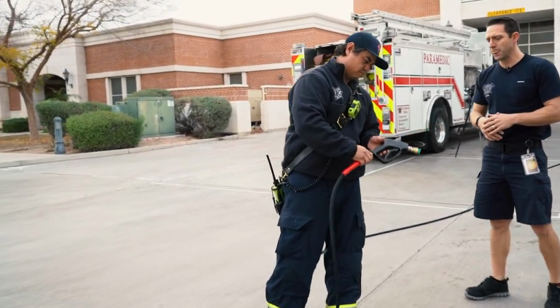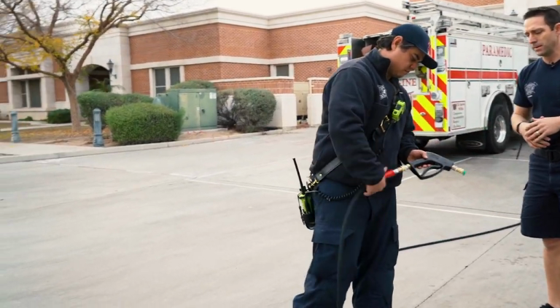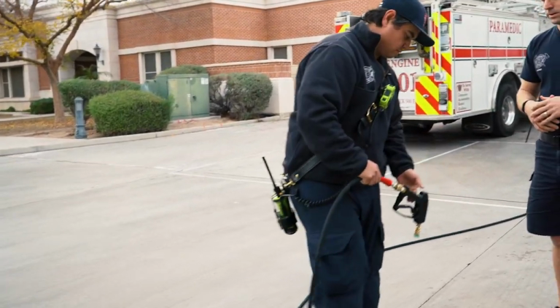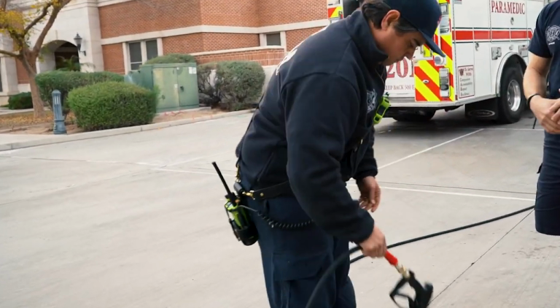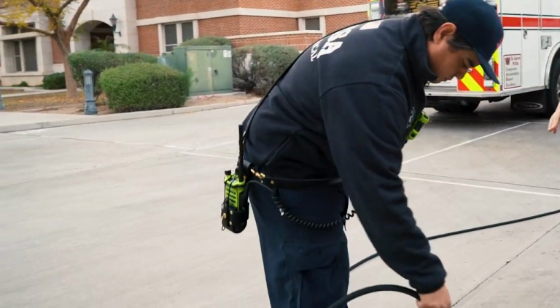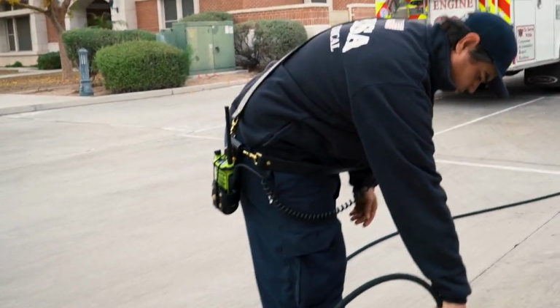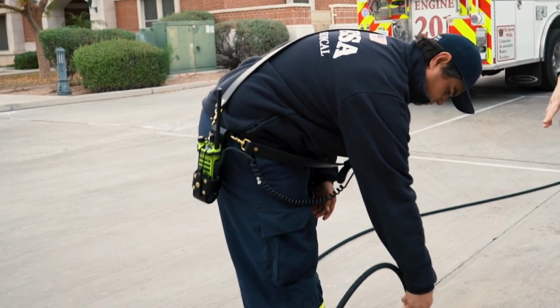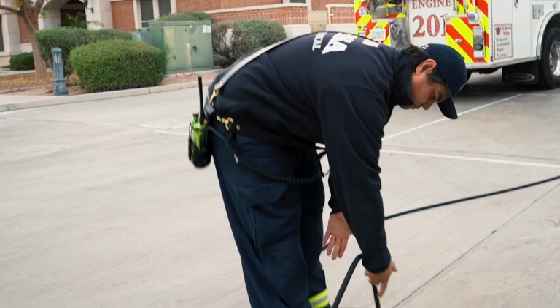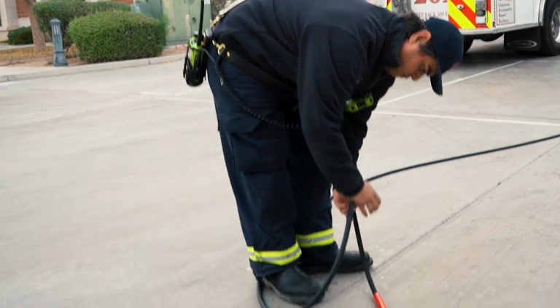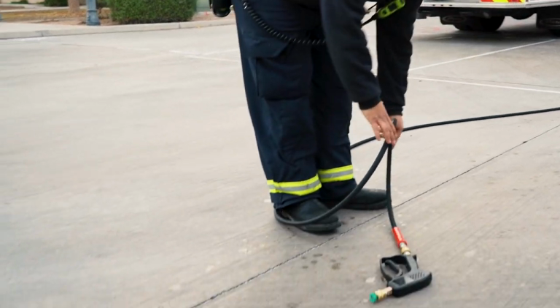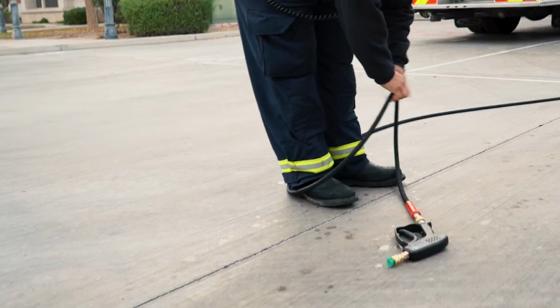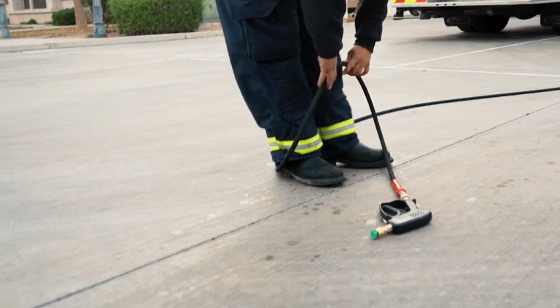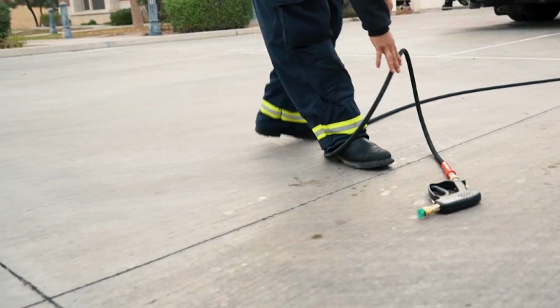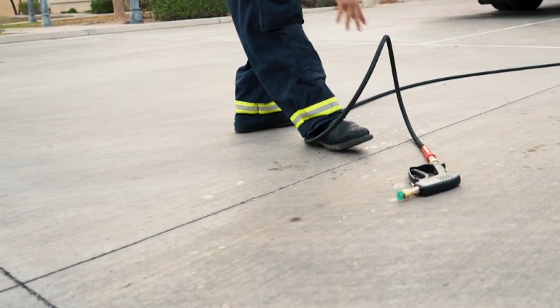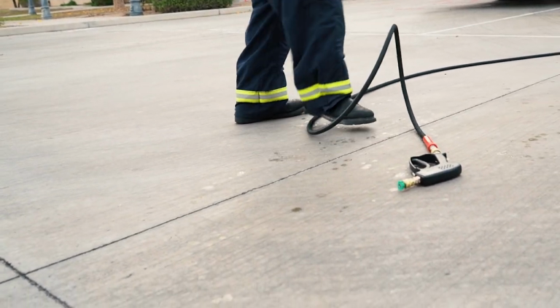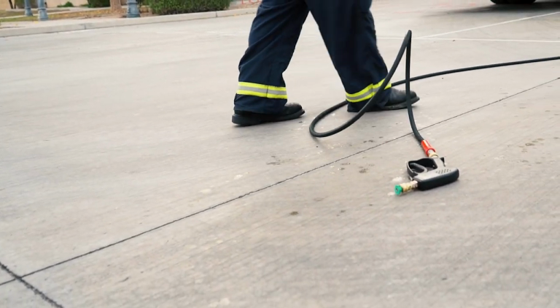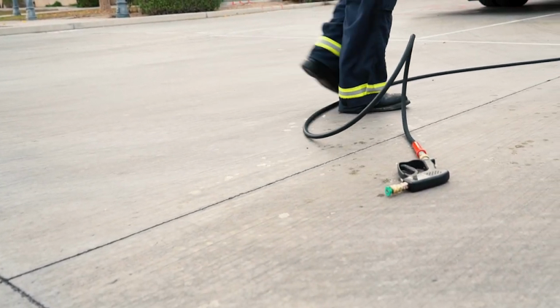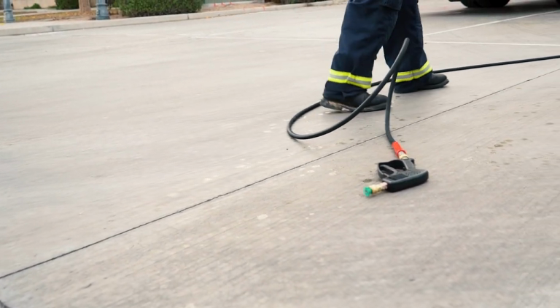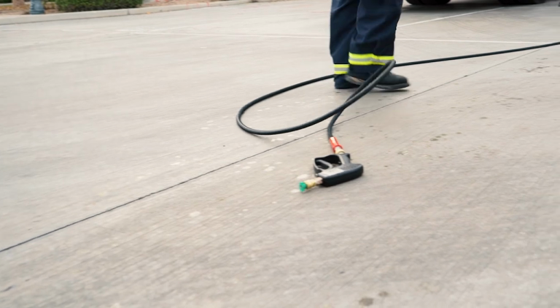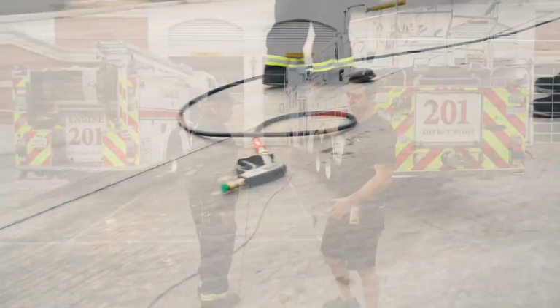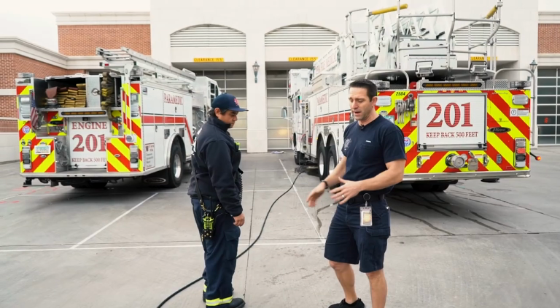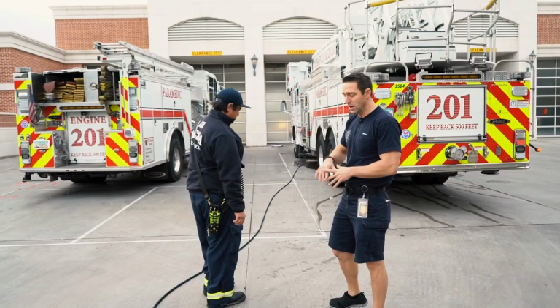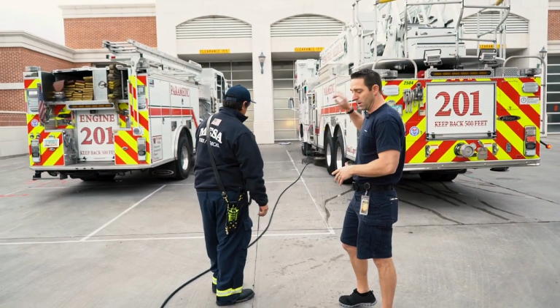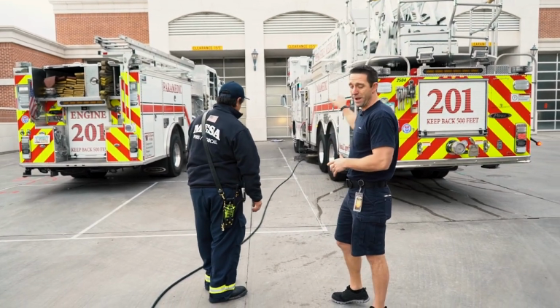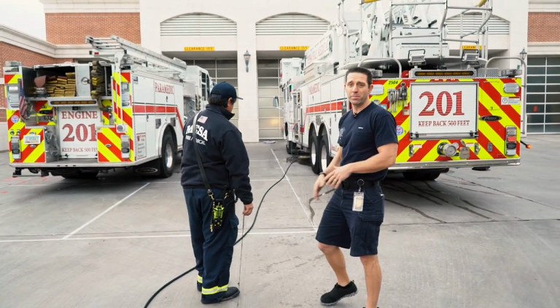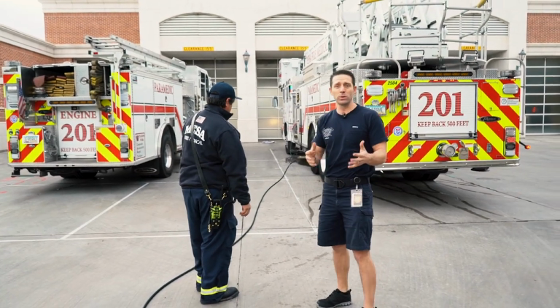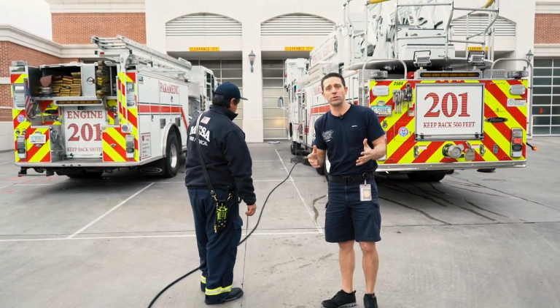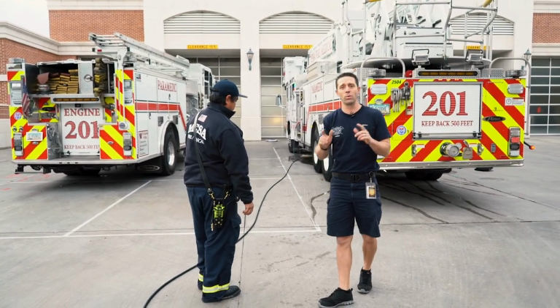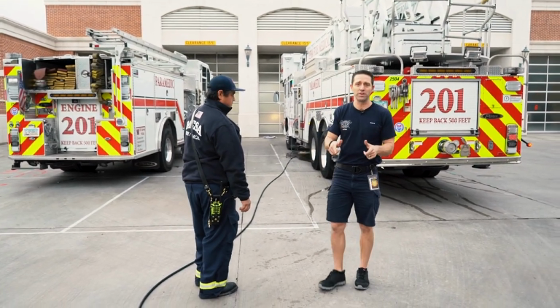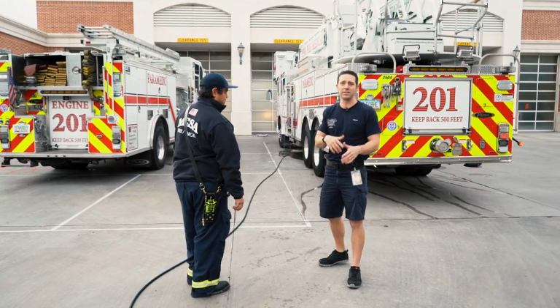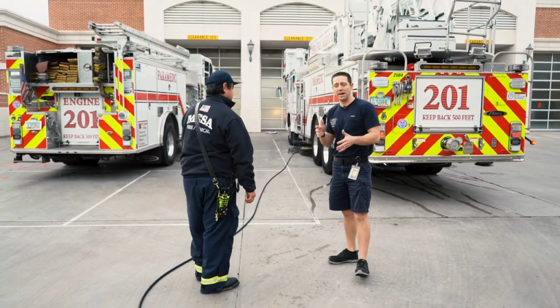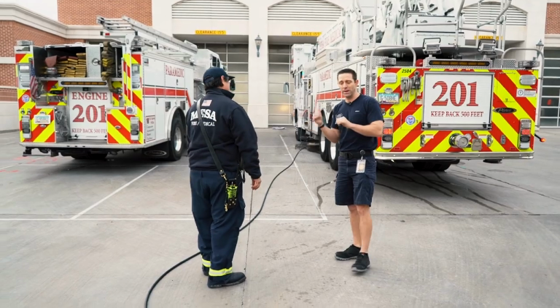This has a 25-degree fan spray on it, and we've got about 50 feet of hose here, so we can get ourselves a good distance away from the truck and away from the fire. Now we're going to go back to the pump panel and show you what to pump this at and how to operate it effectively to maximize the efficiency of the spray.